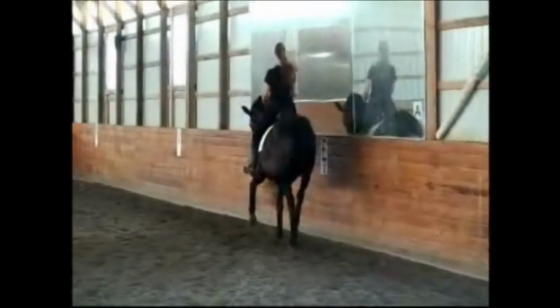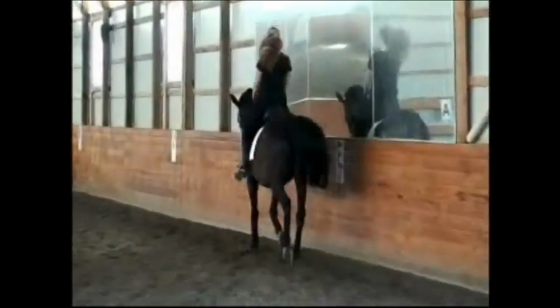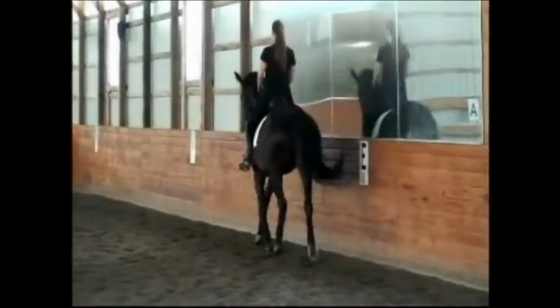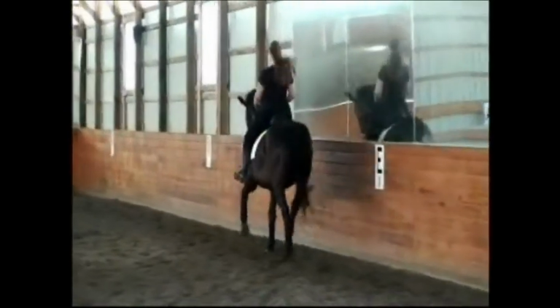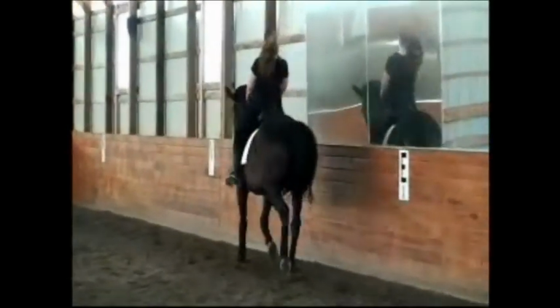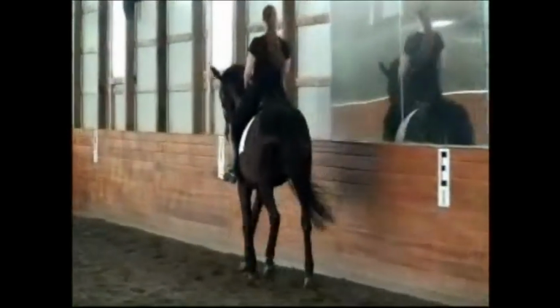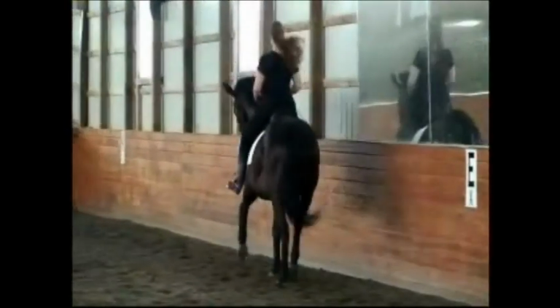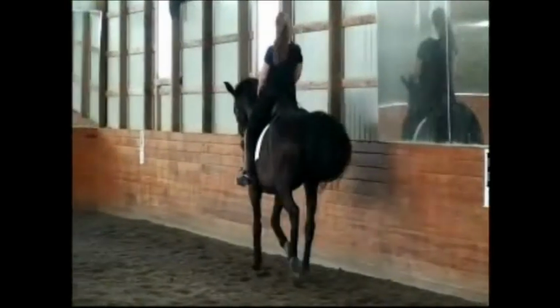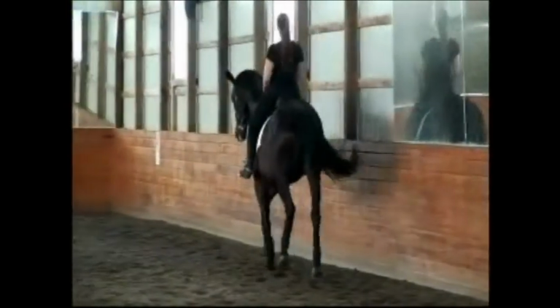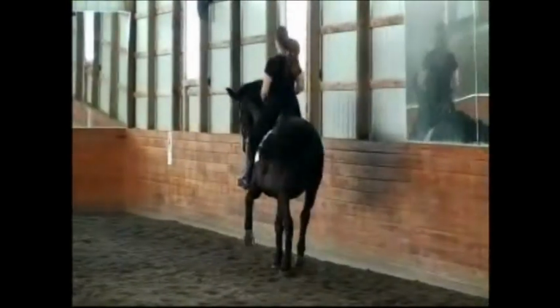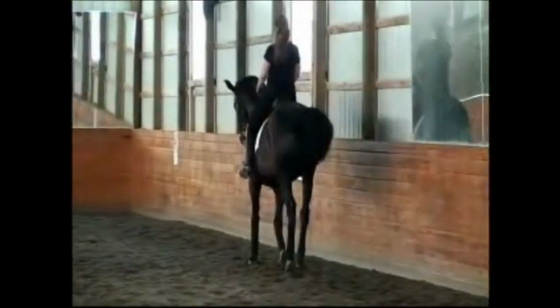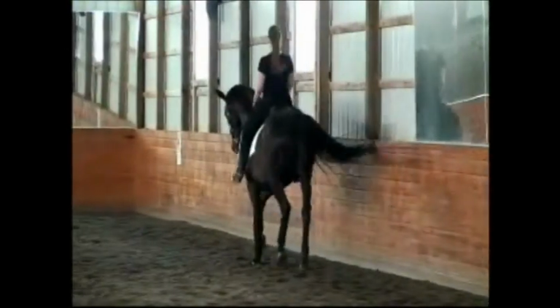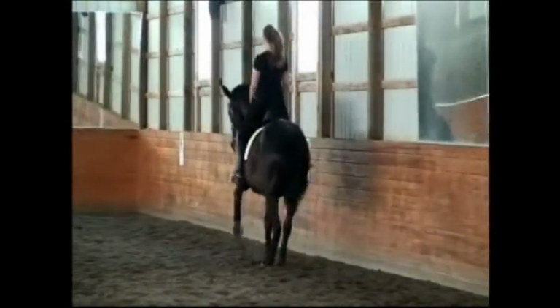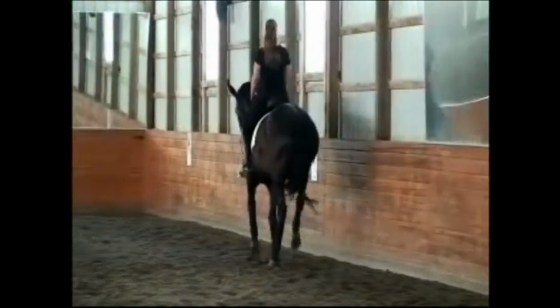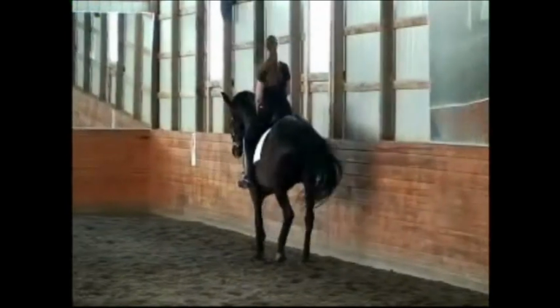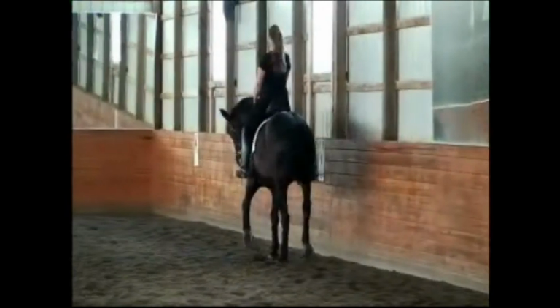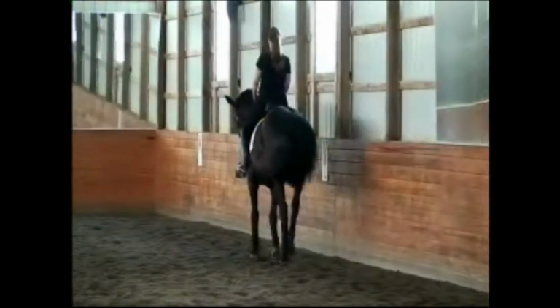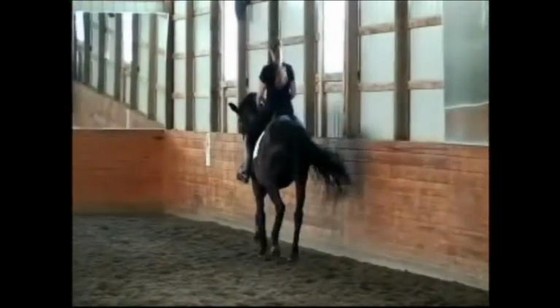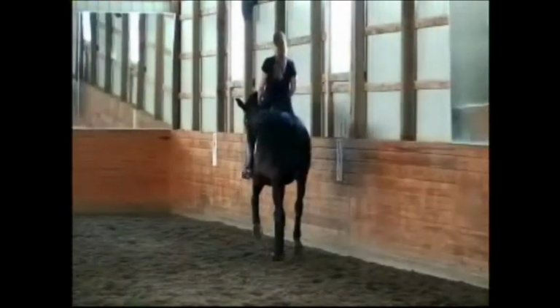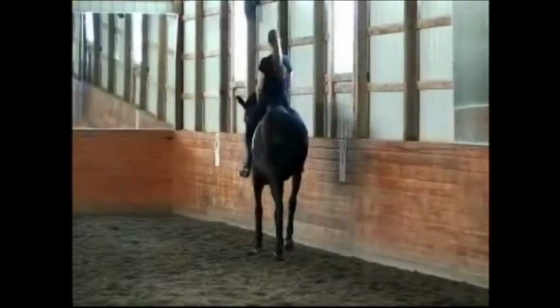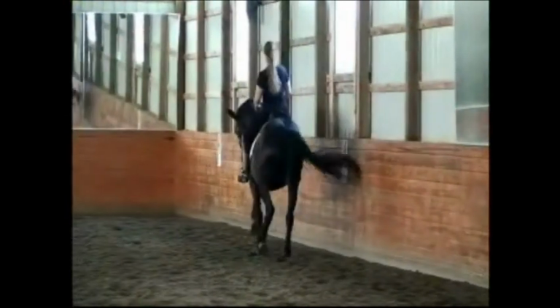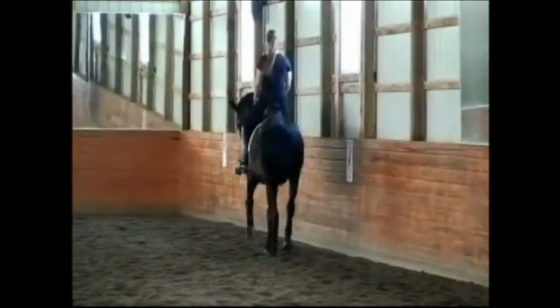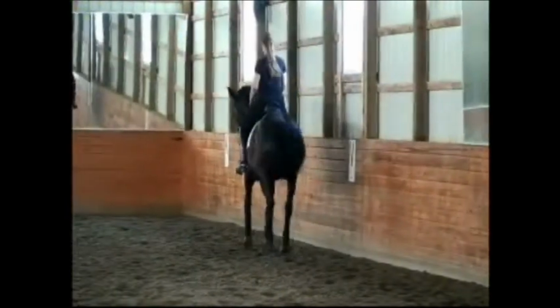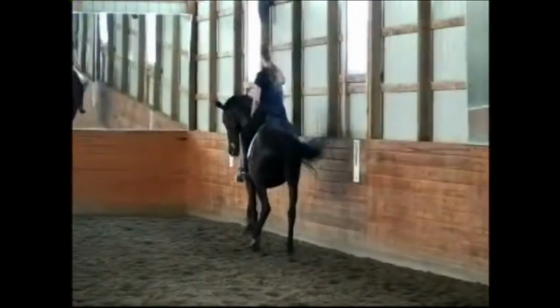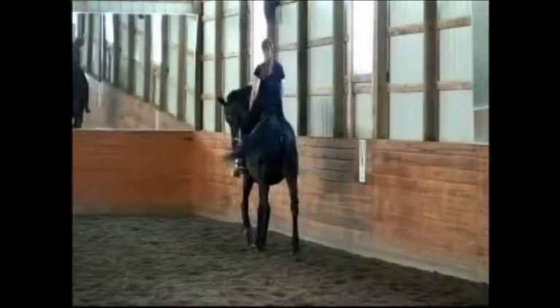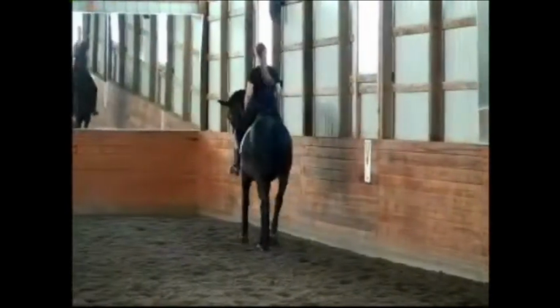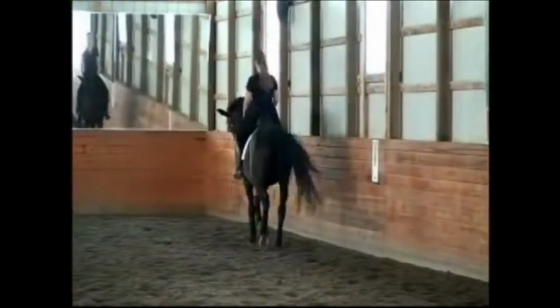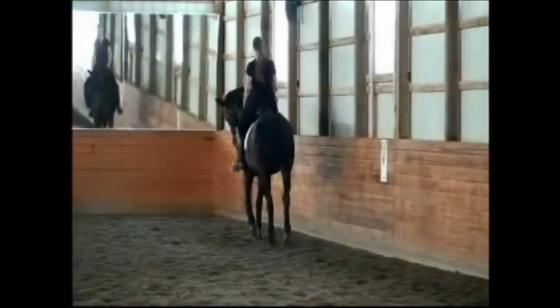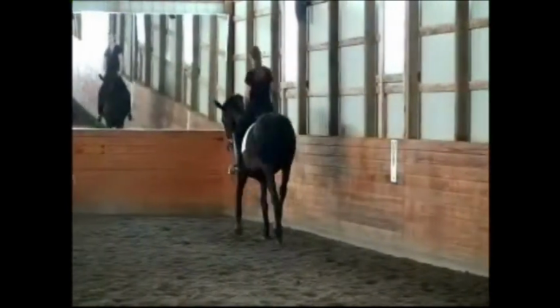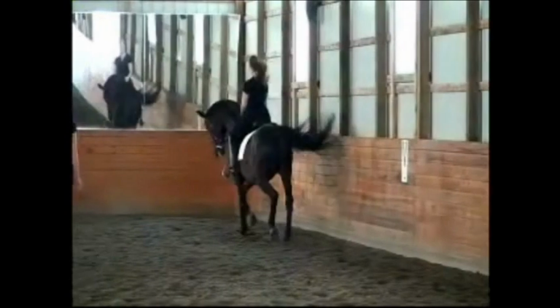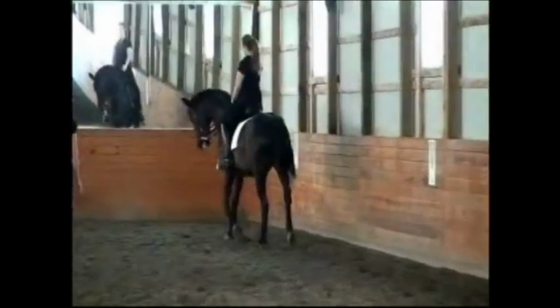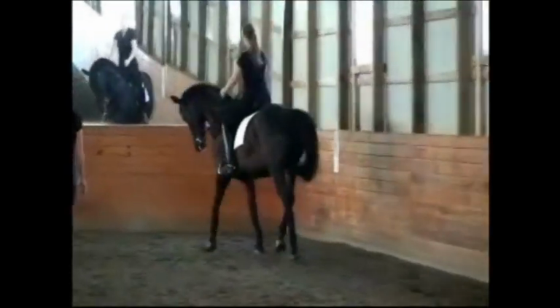Now bring her back to Piaffe again. Lower the neck. Low neck. Easy. Steady. And take her out. Keep your contact. Take her out. Better. So much better.